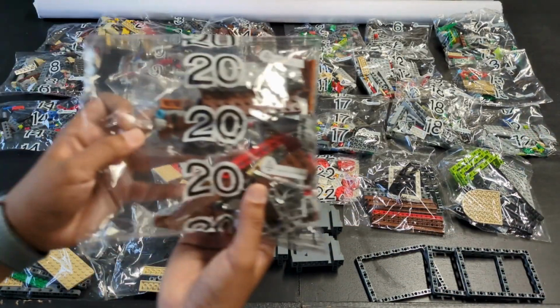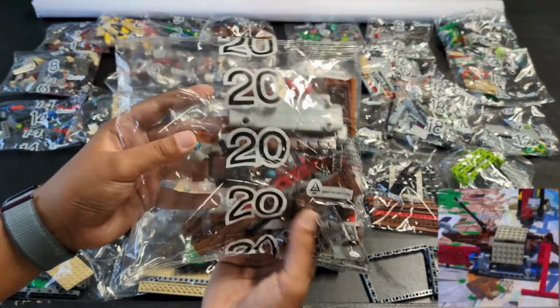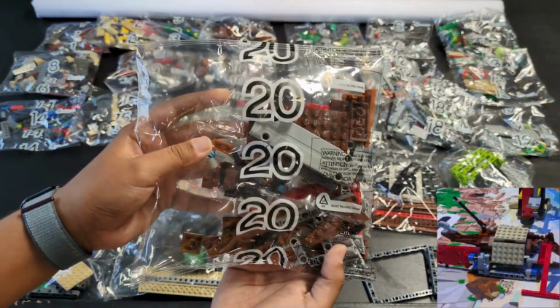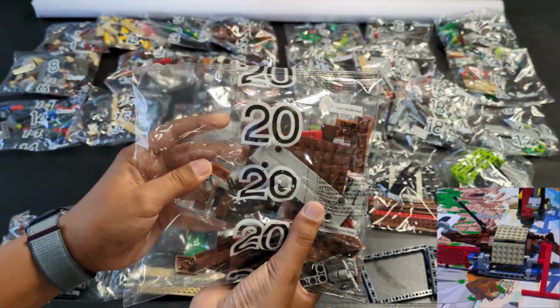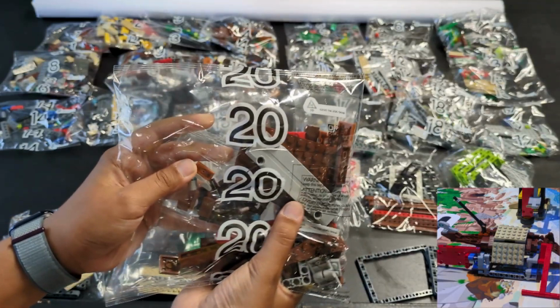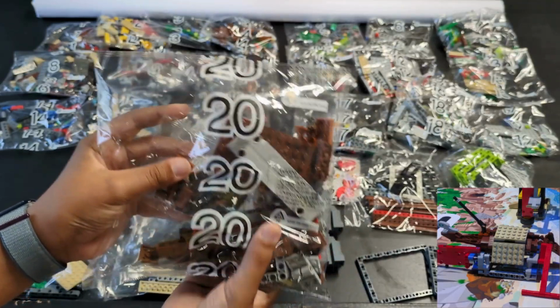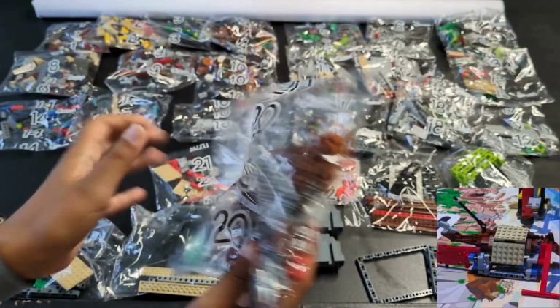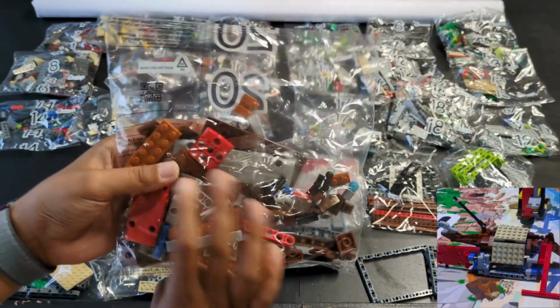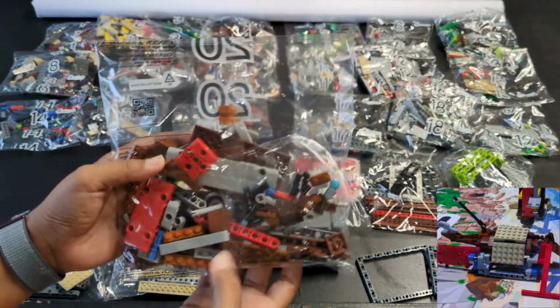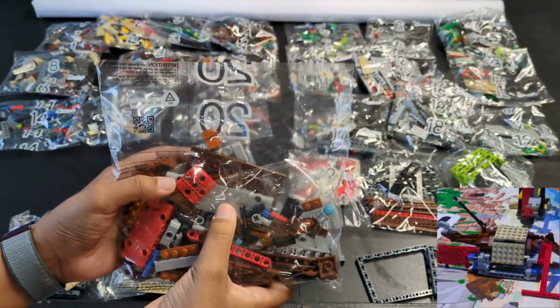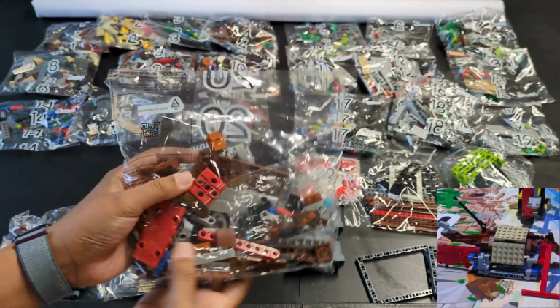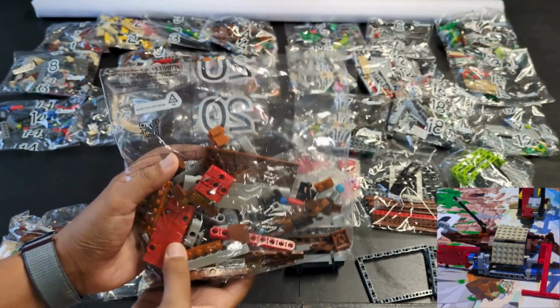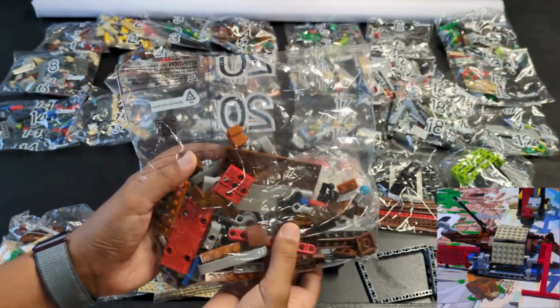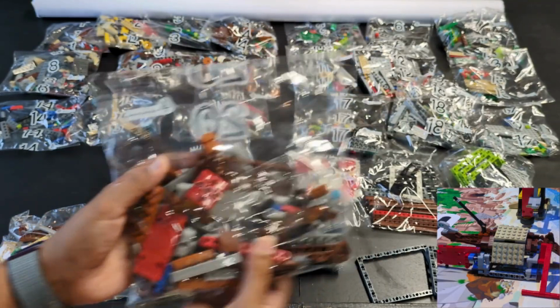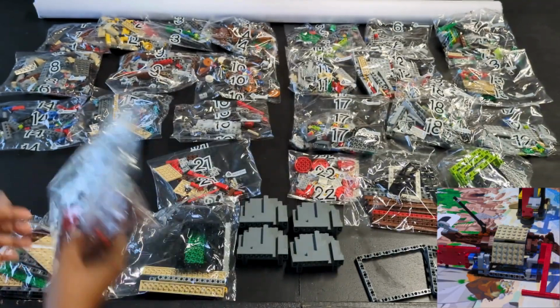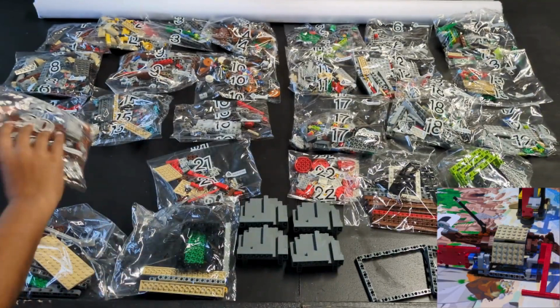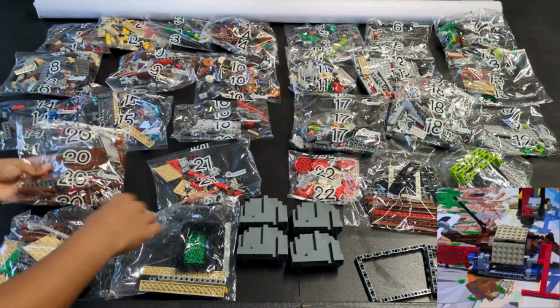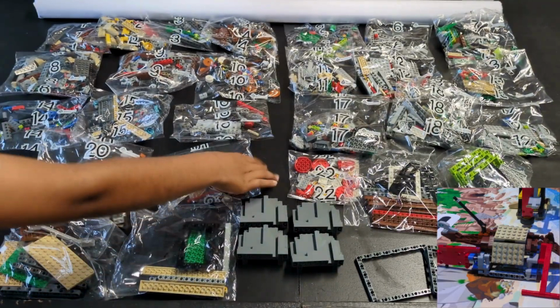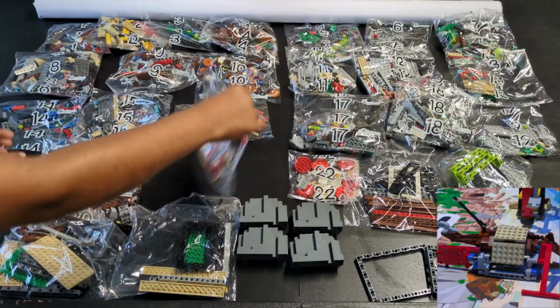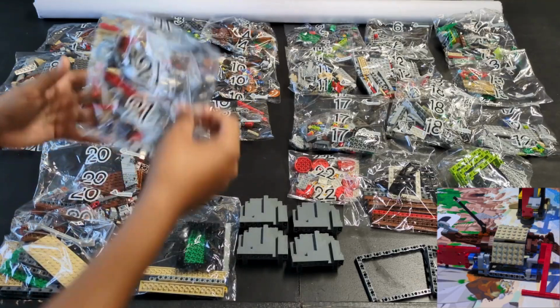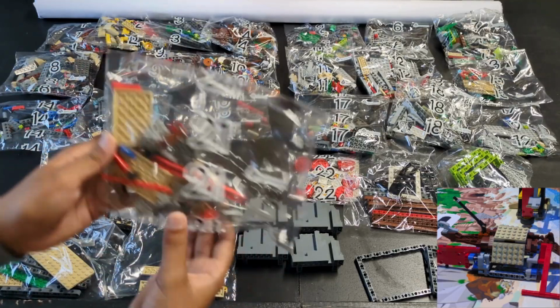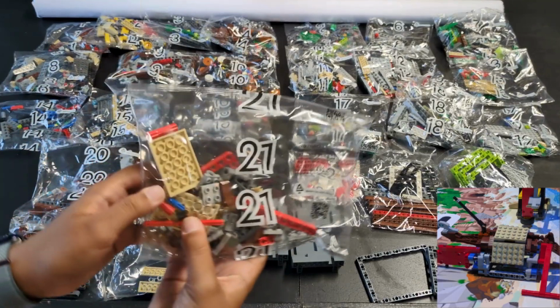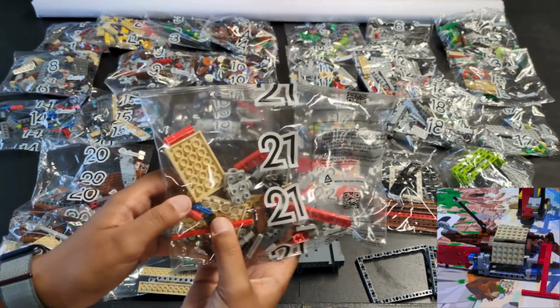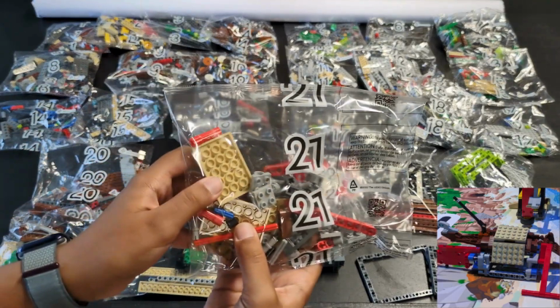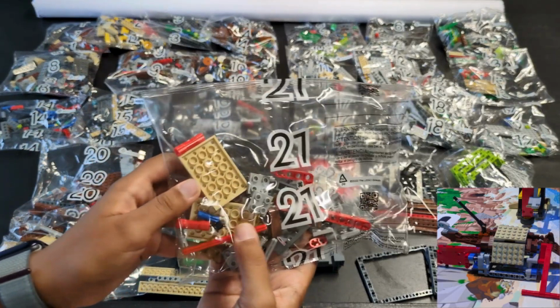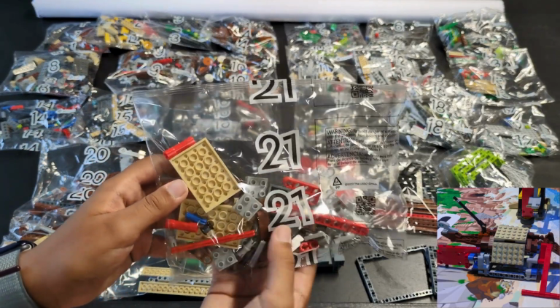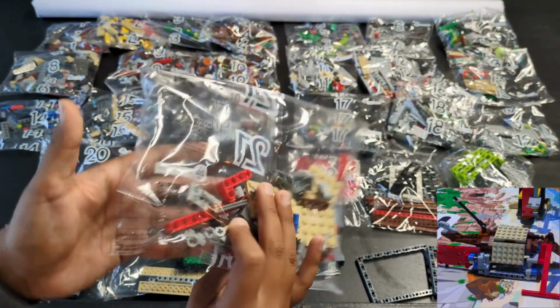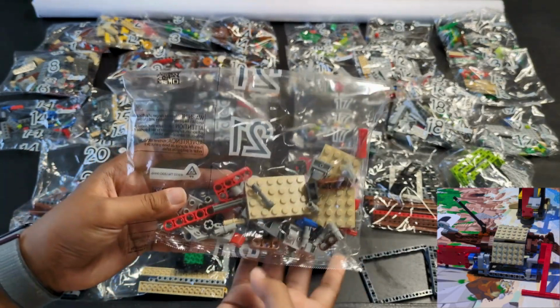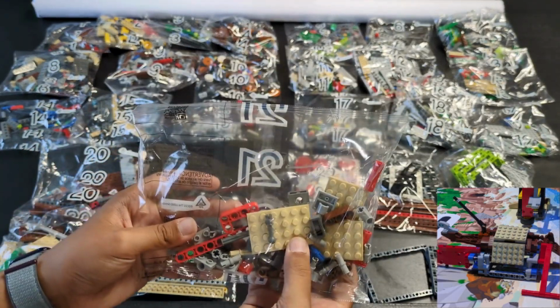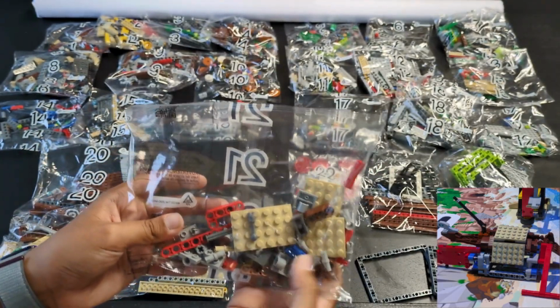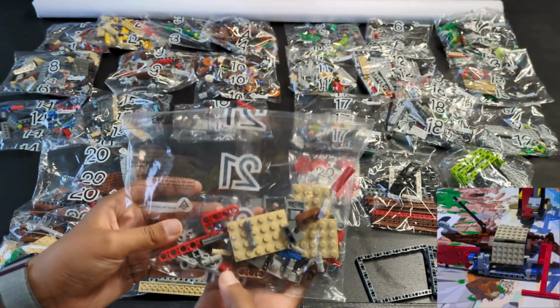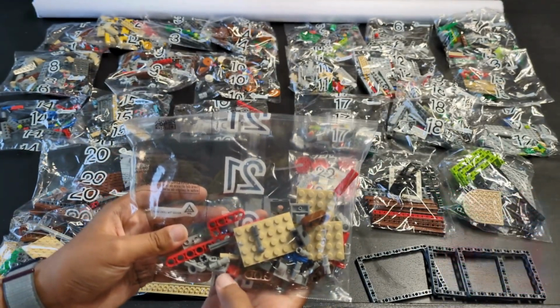Bags twenty and twenty-one are for the shipwreck mission. The red pieces make it obvious, and there are frame pieces in the unnumbered bags that will also be used. Bag twenty-one has the tan plates that are clearly shown in the release video.